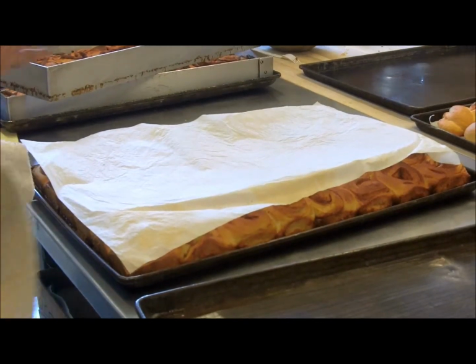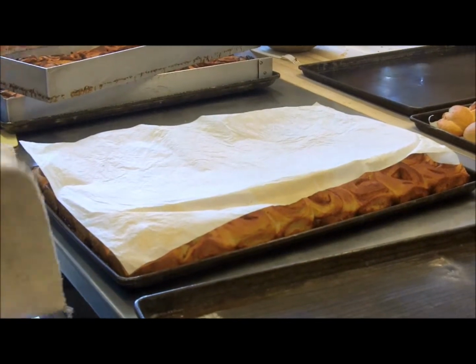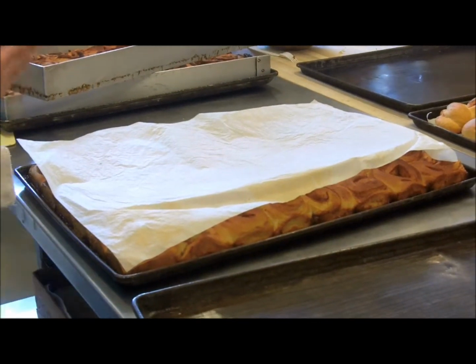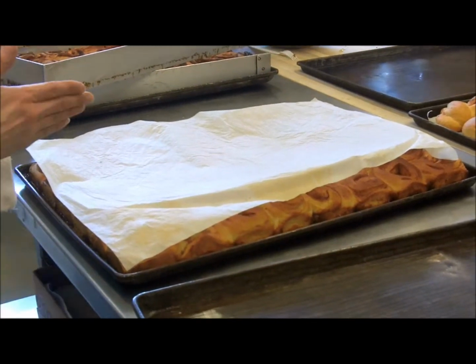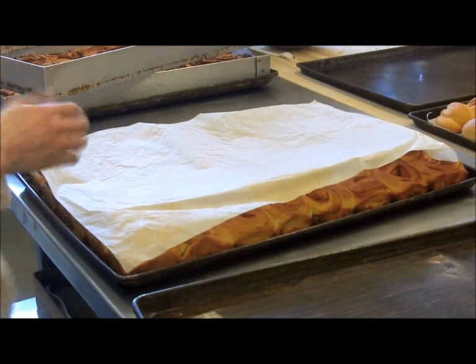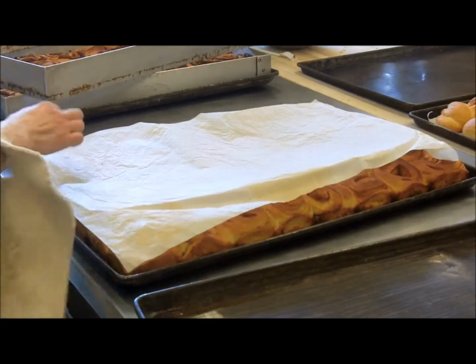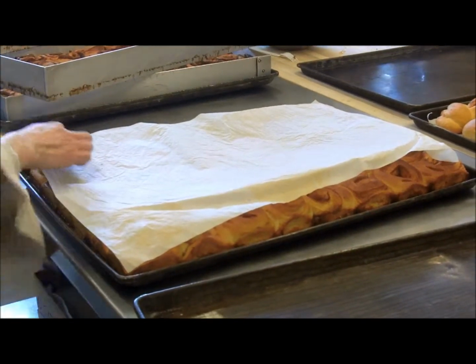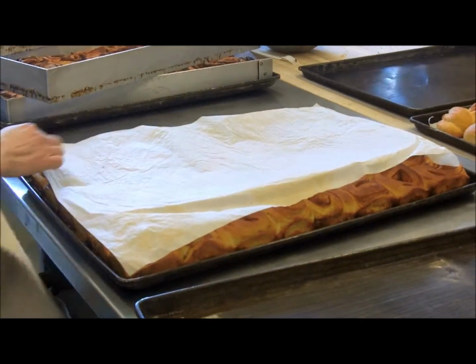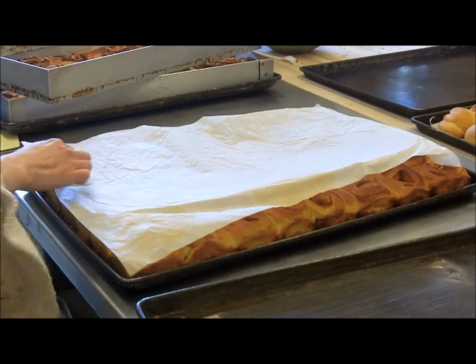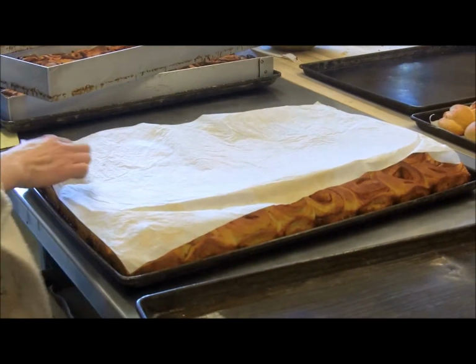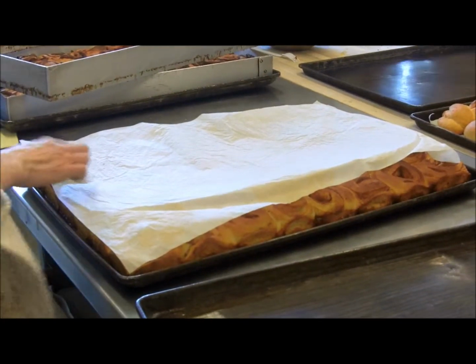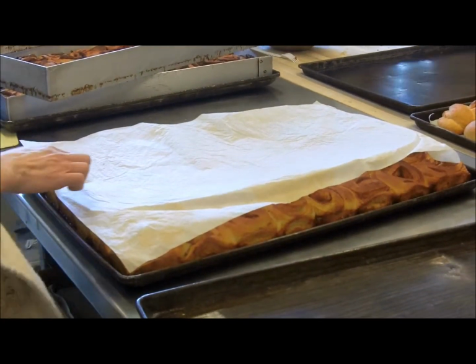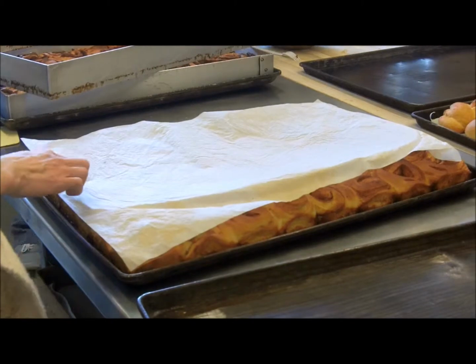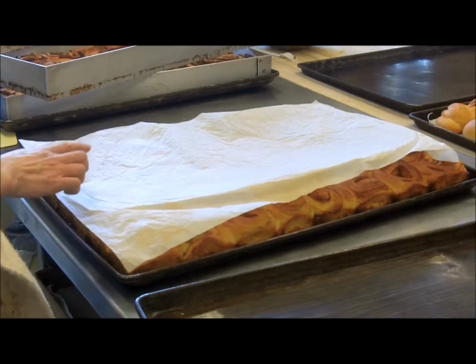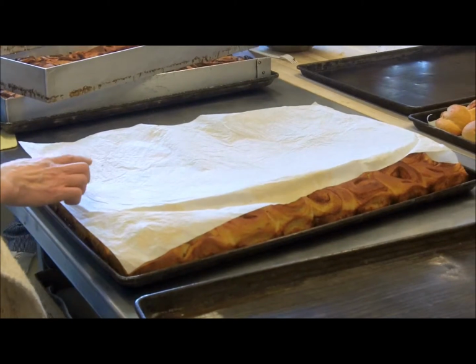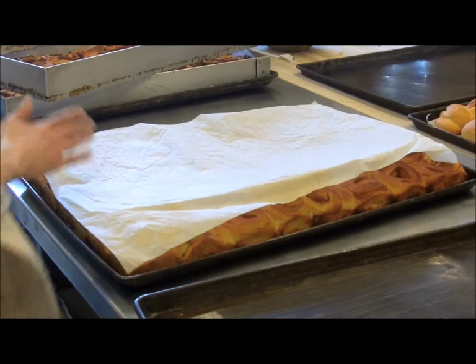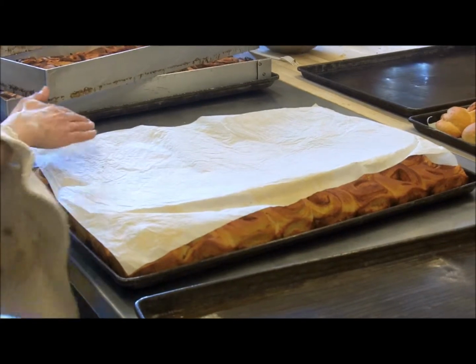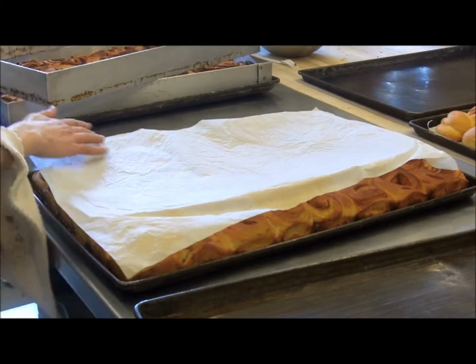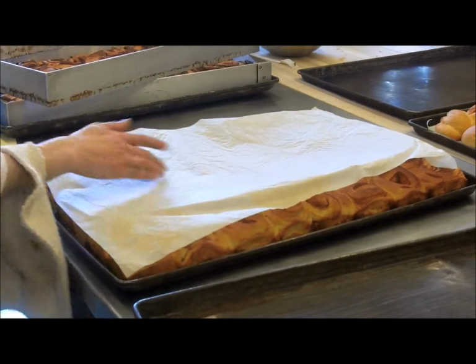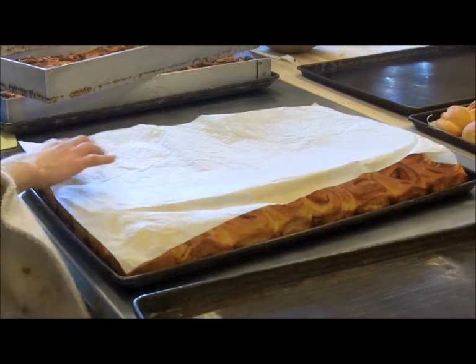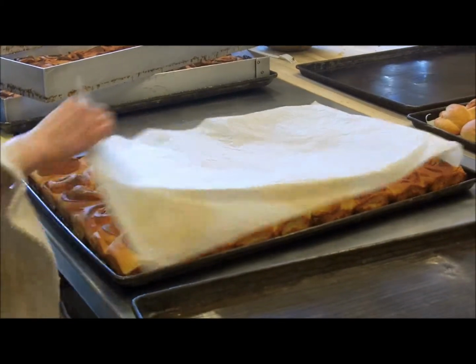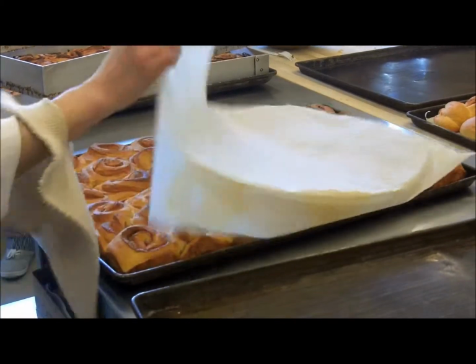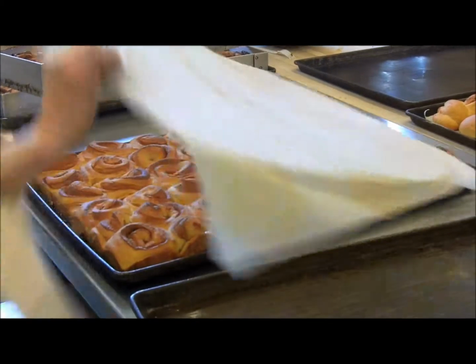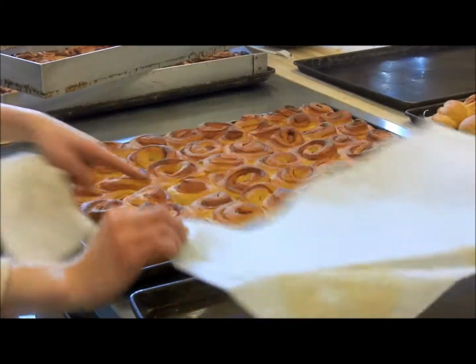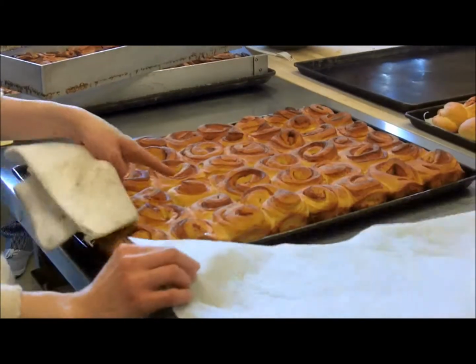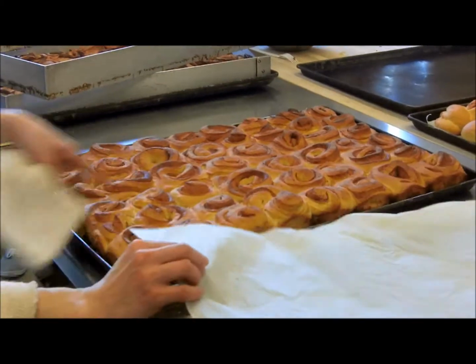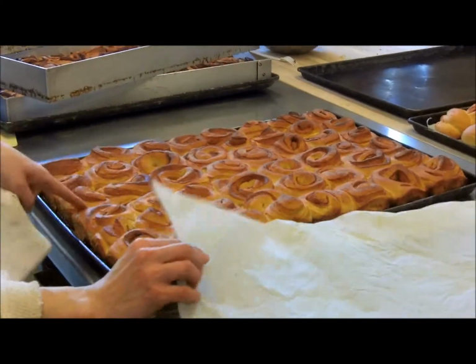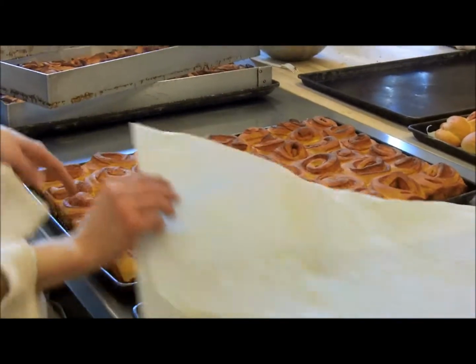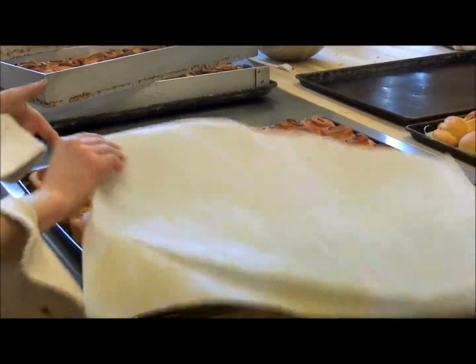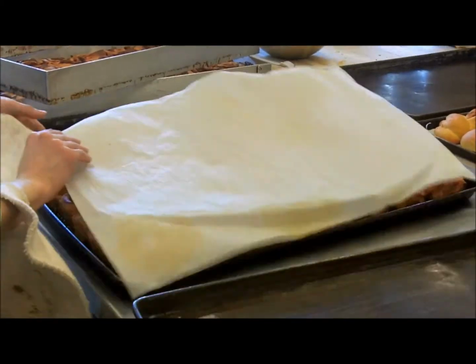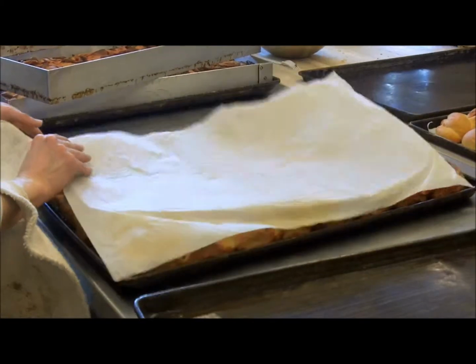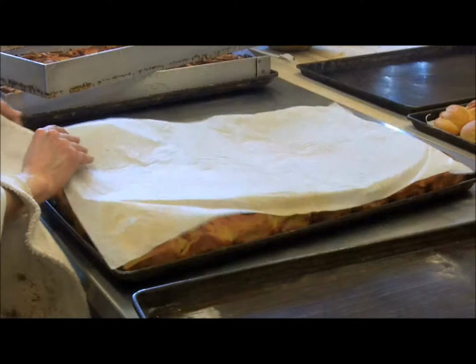If I was doing squares, I'd cut 2 by 2 inch squares and it's hard to lift out. But because I'm doing thick, I'm okay with this parchment.